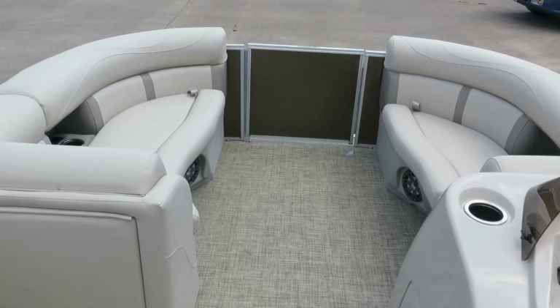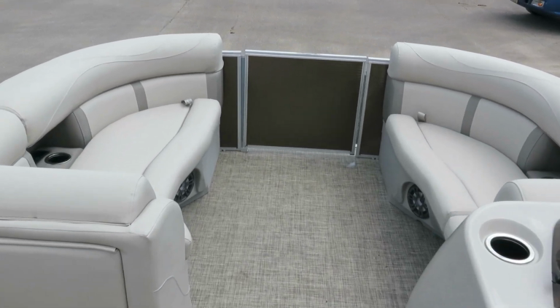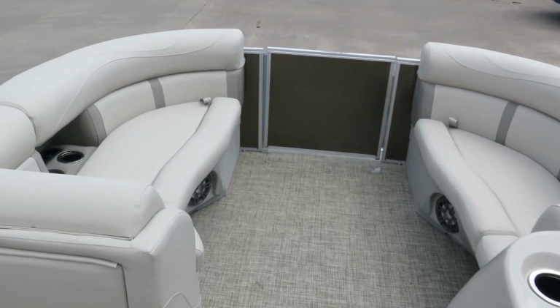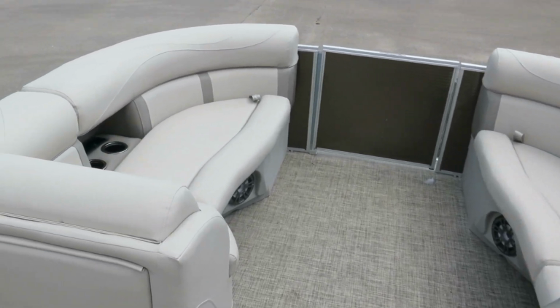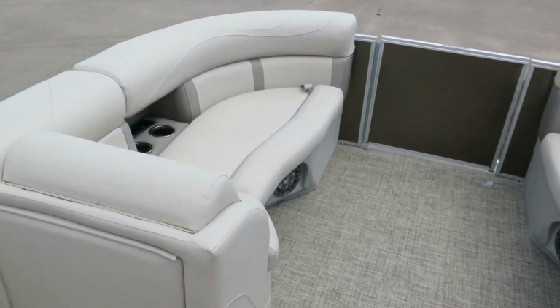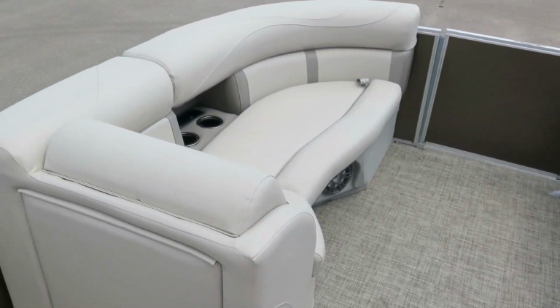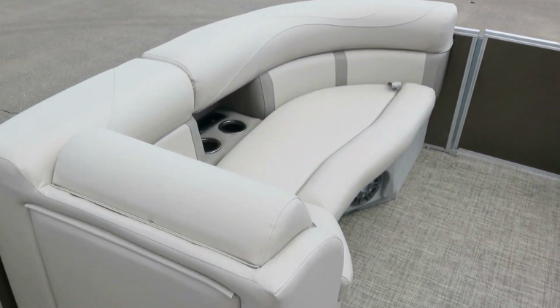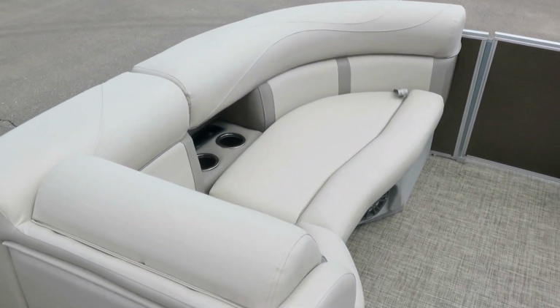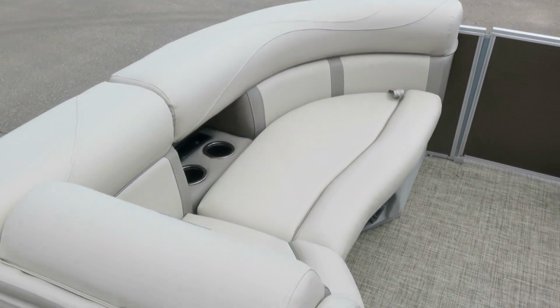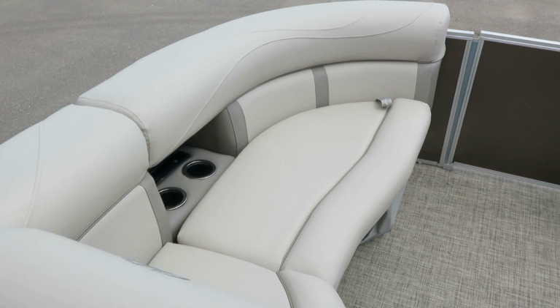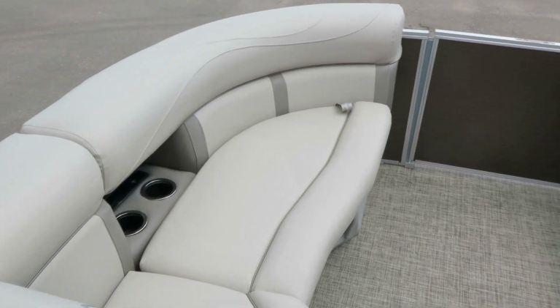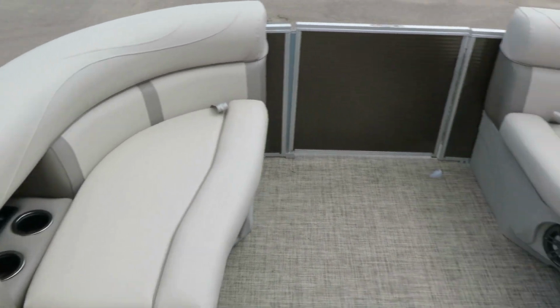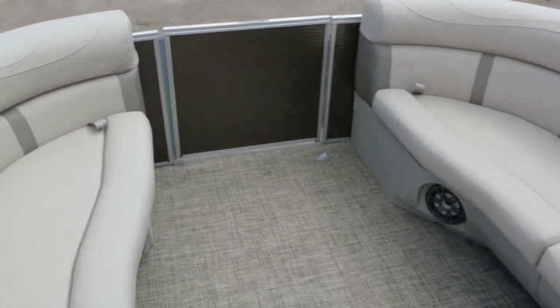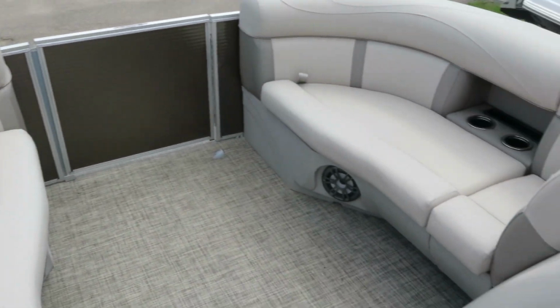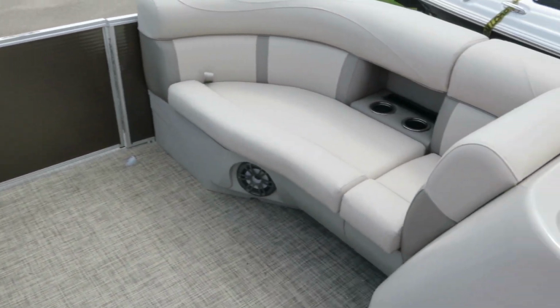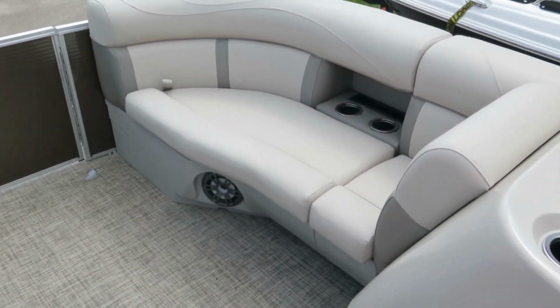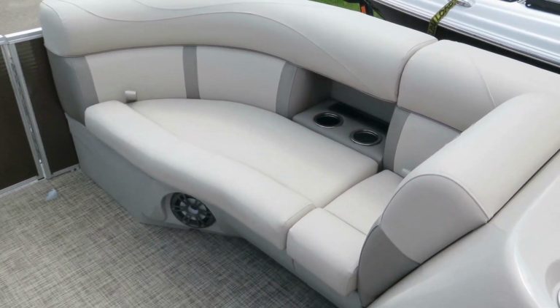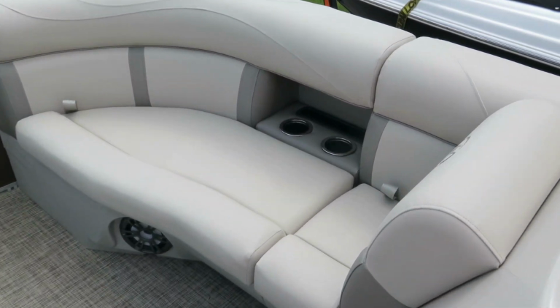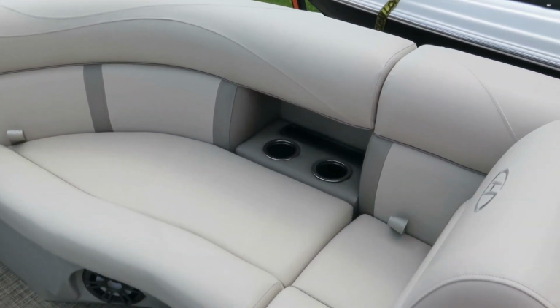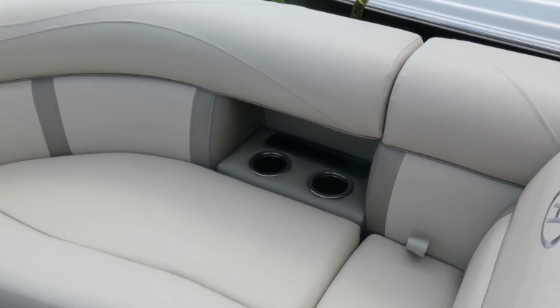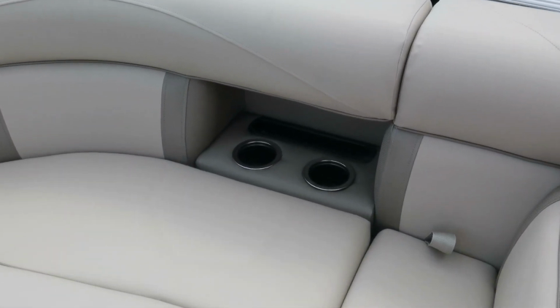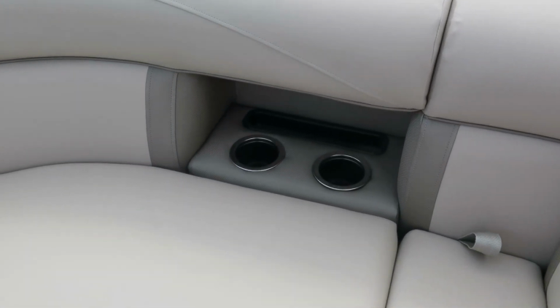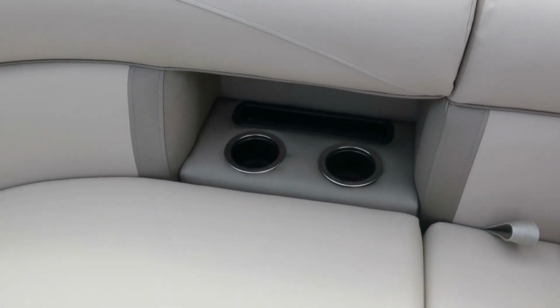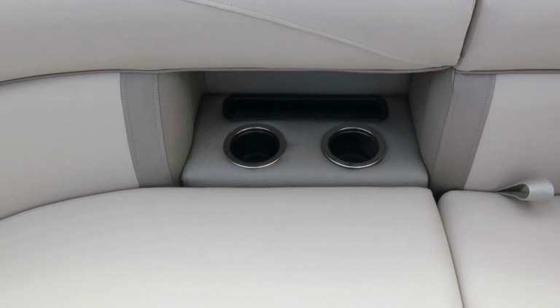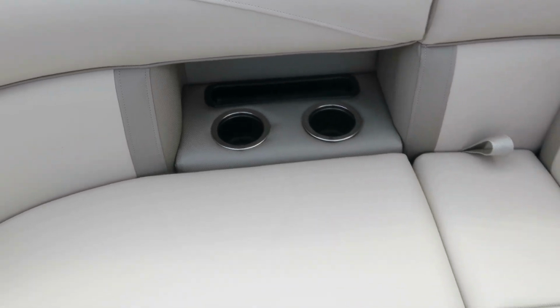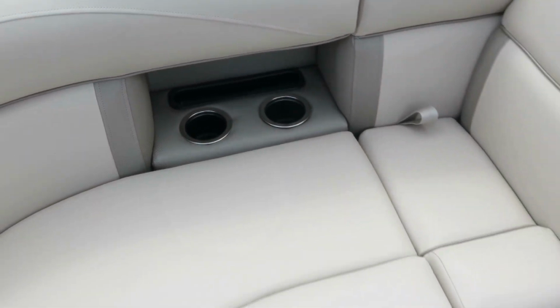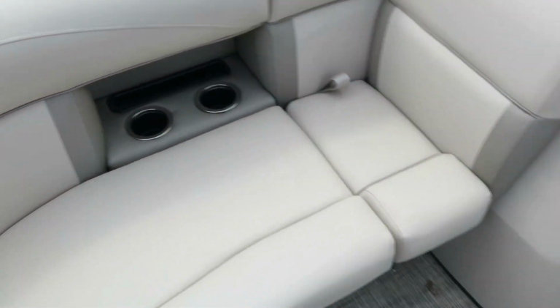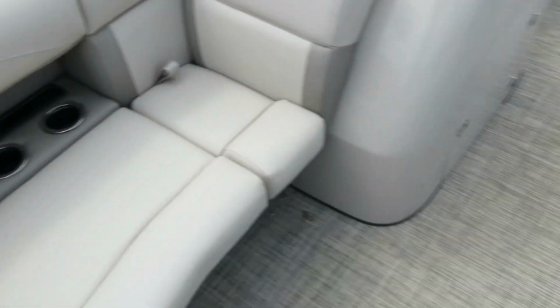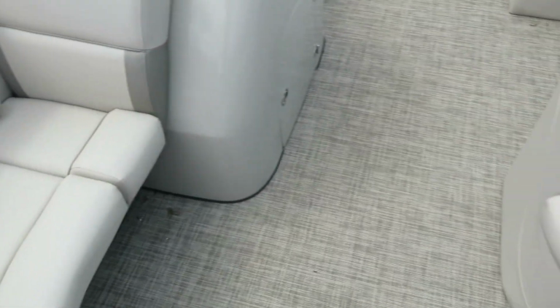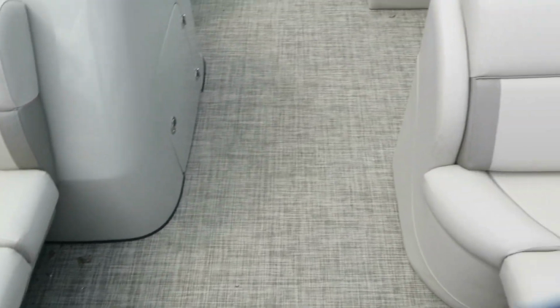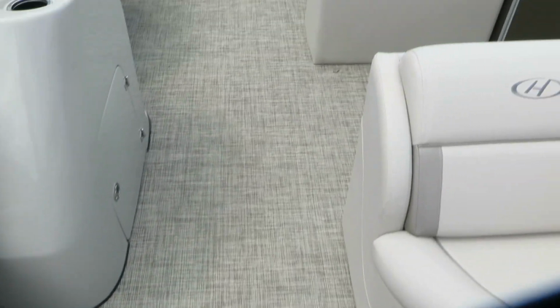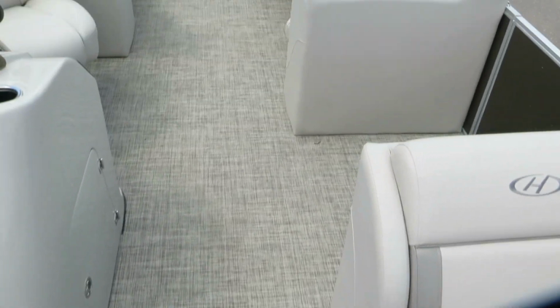This is our center walk-through model. As you can see, you have two nice loungers here in front, you have recessed cup holders which stay out of the way, also easy to reach for your beverage of choice.